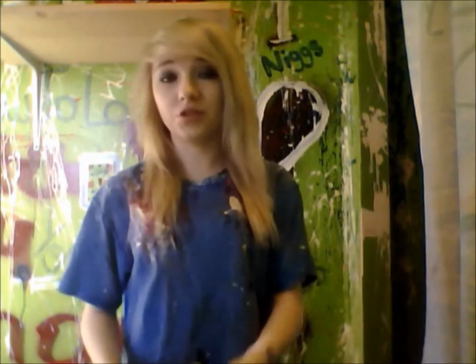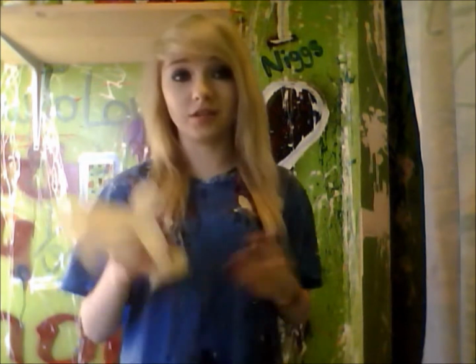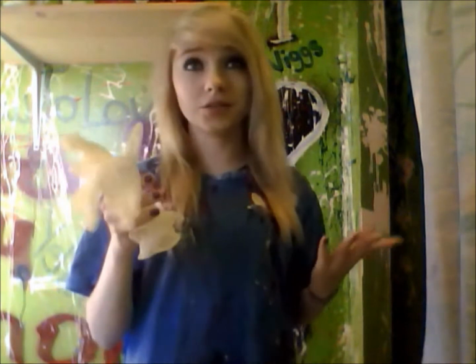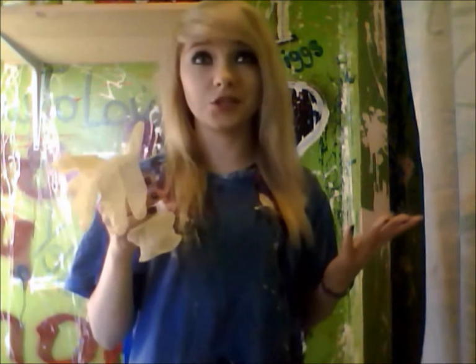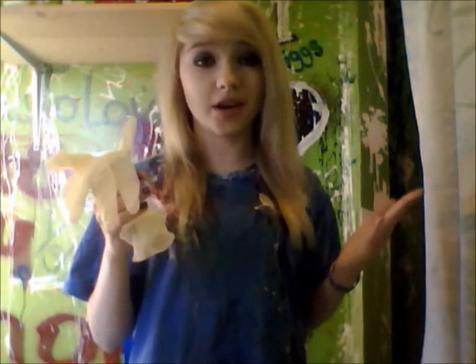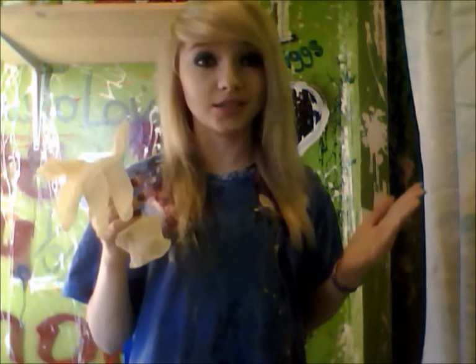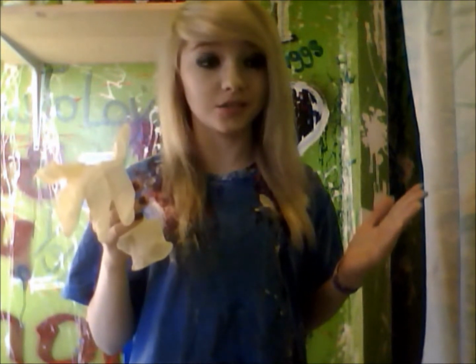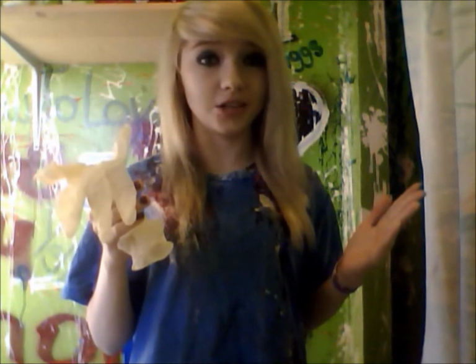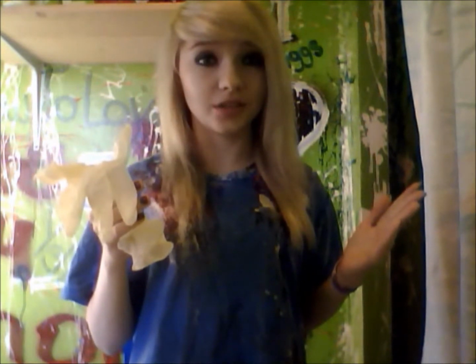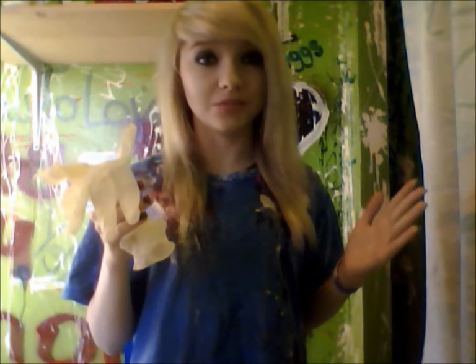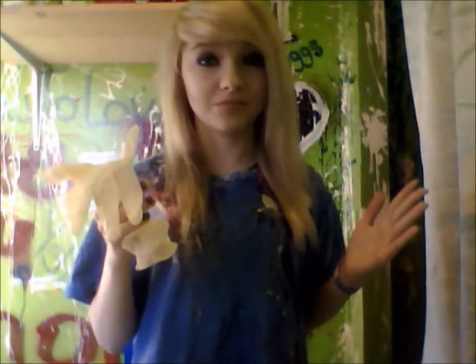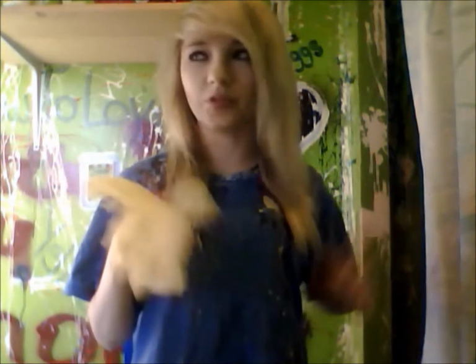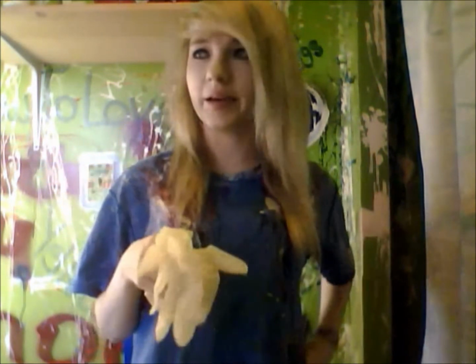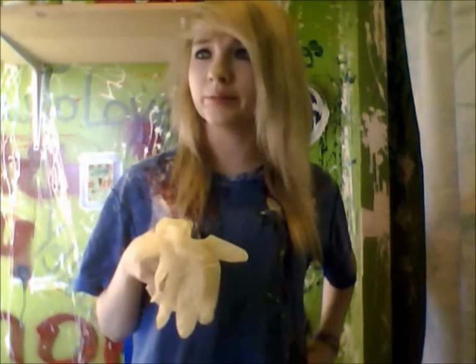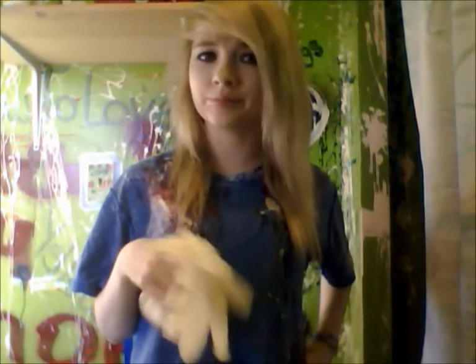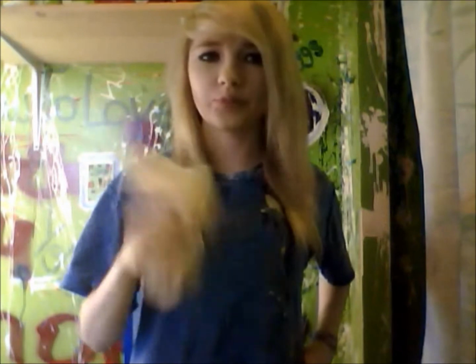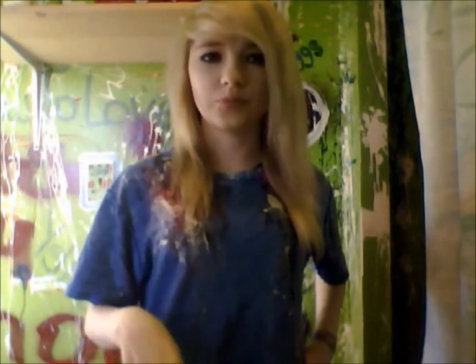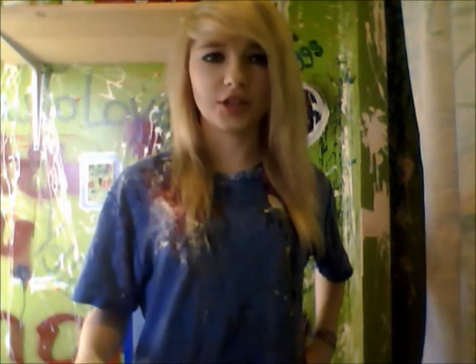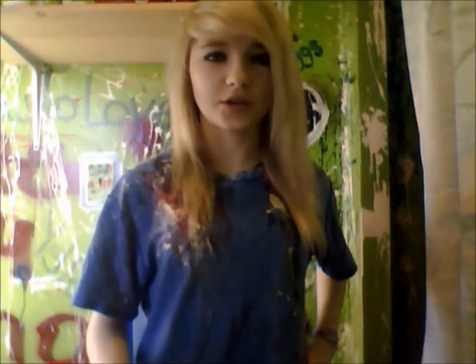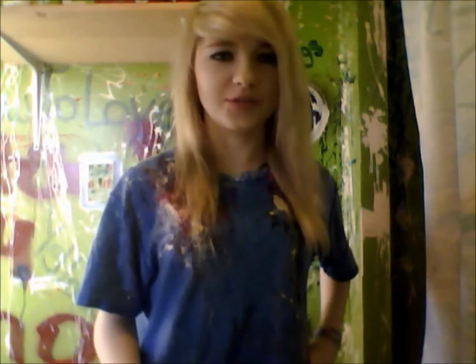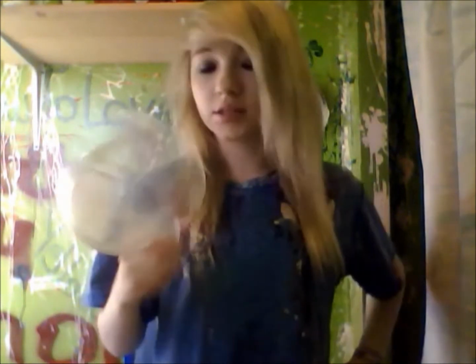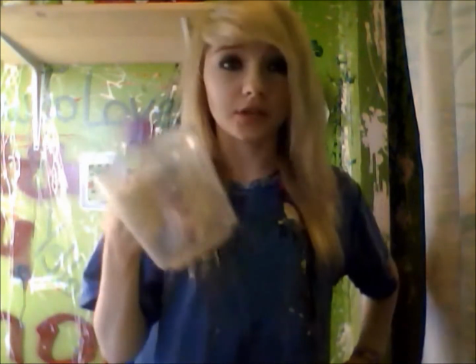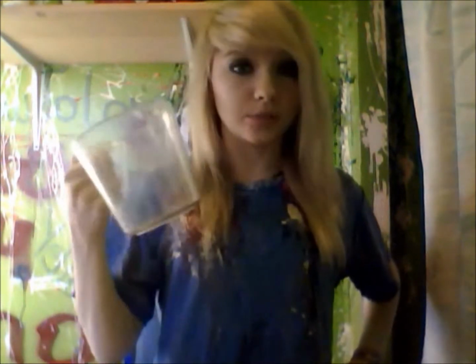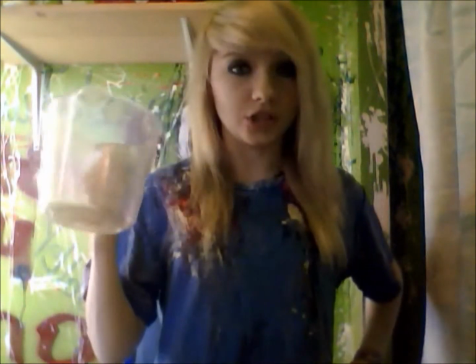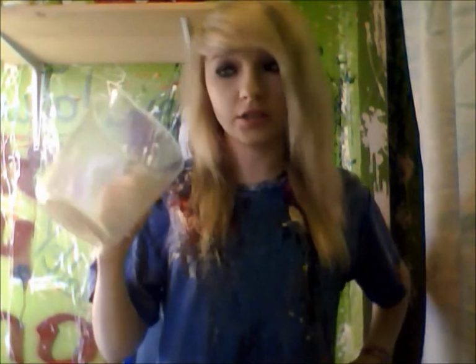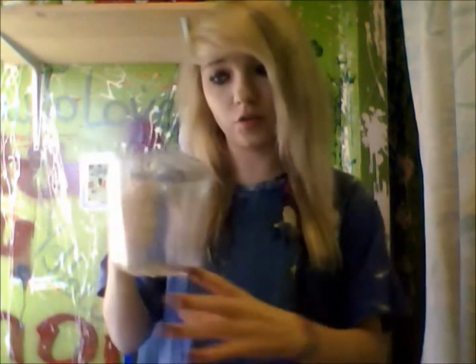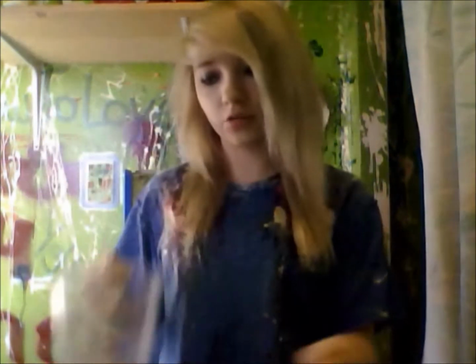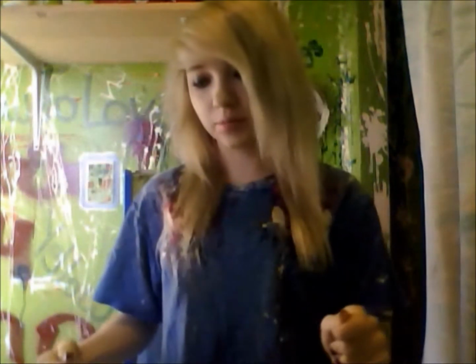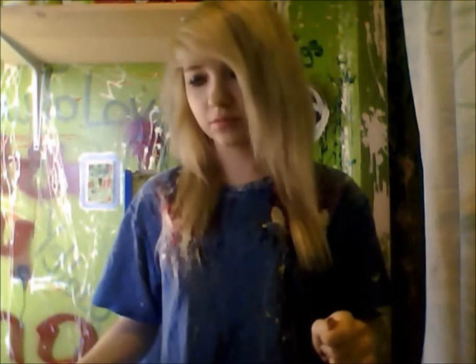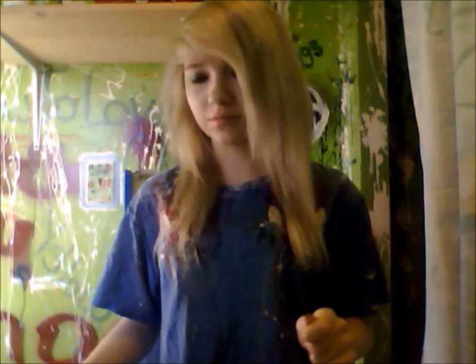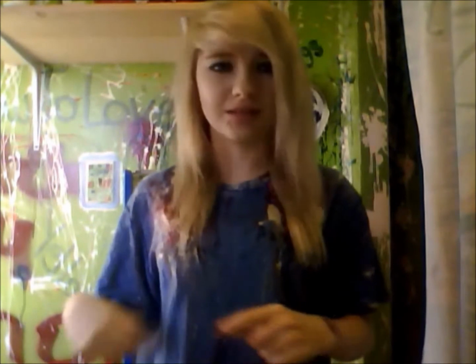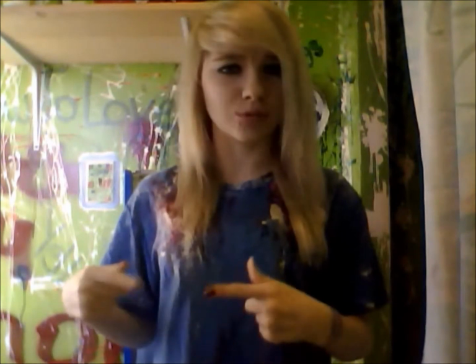You need gloves unless you want your hands to itch like hell. And something to put the bleach in, if you don't already have something that it comes with.